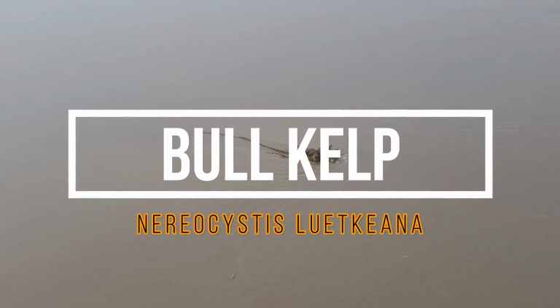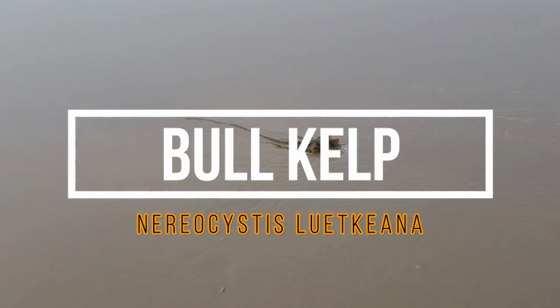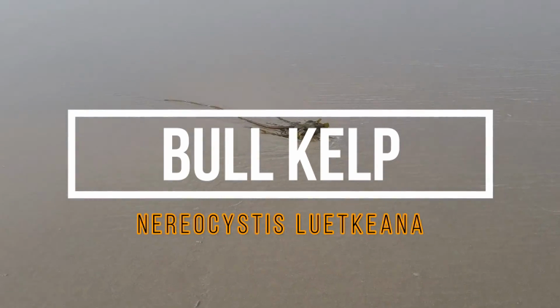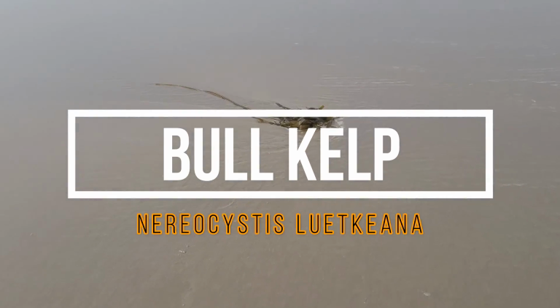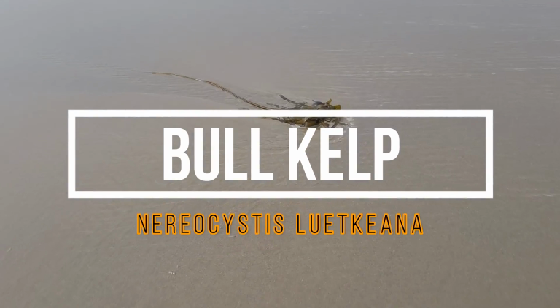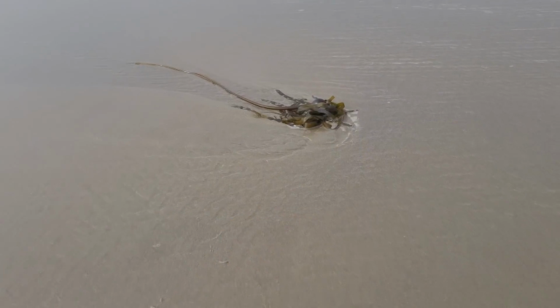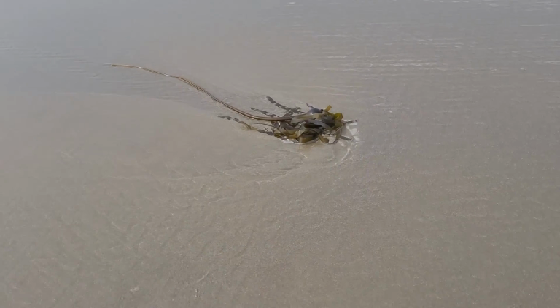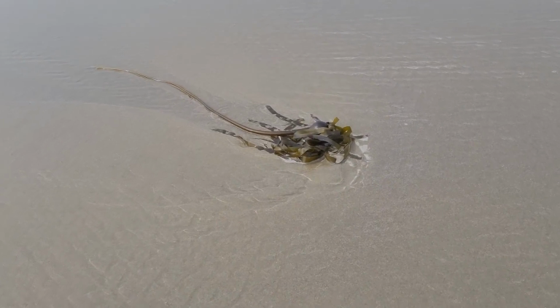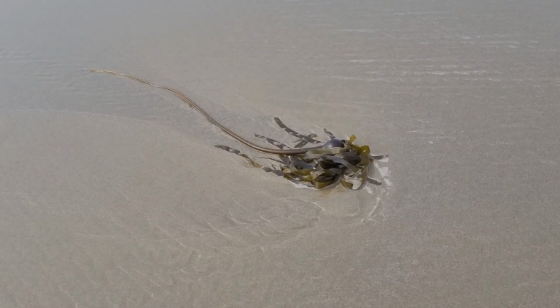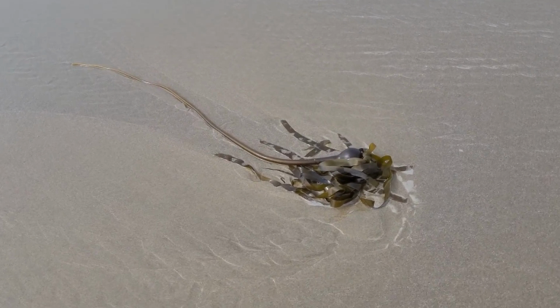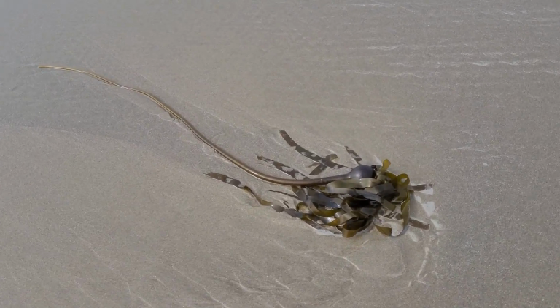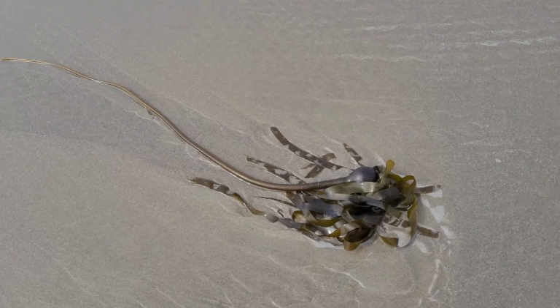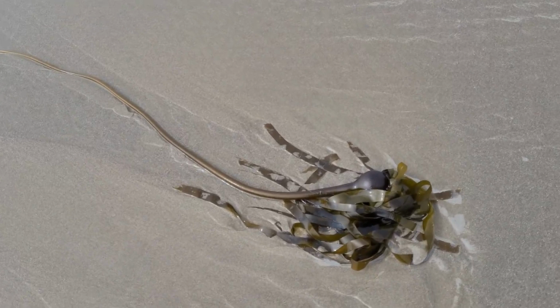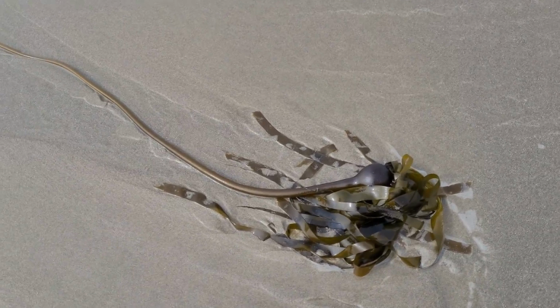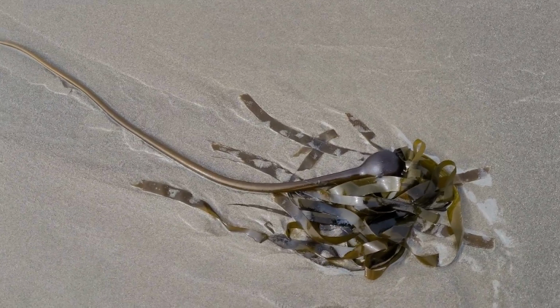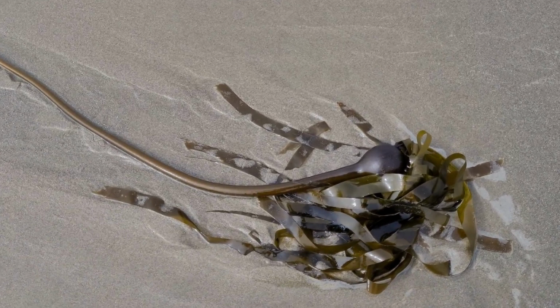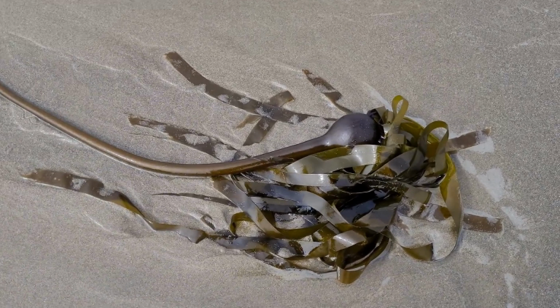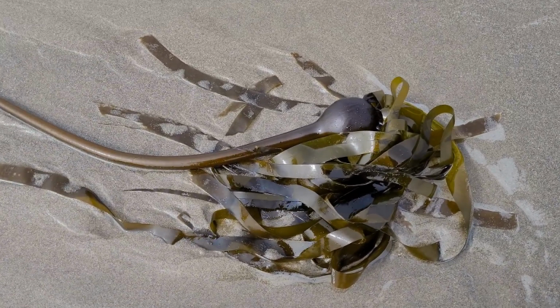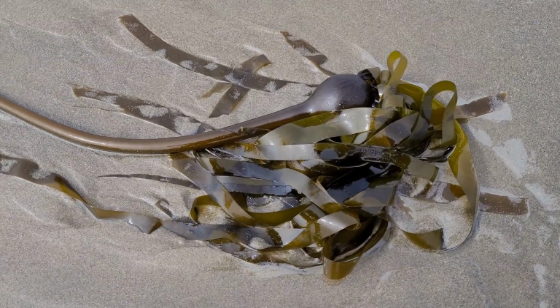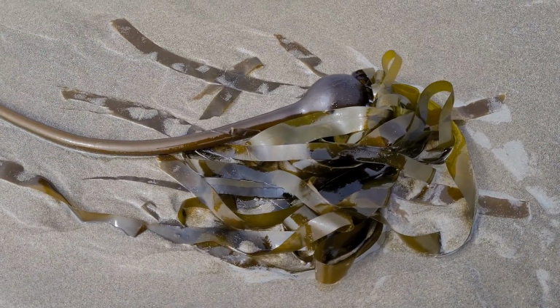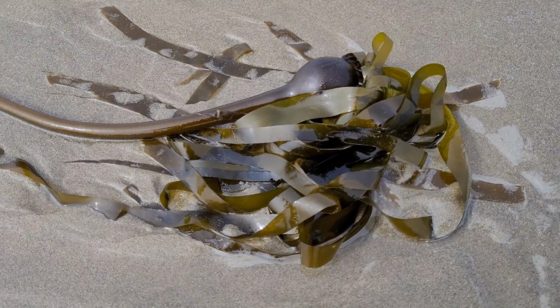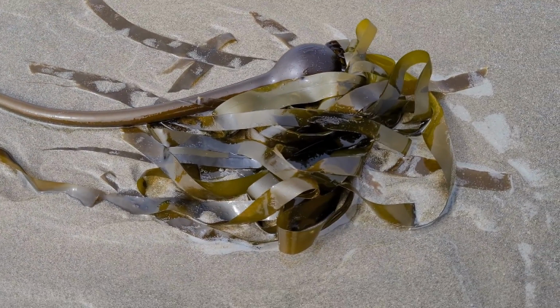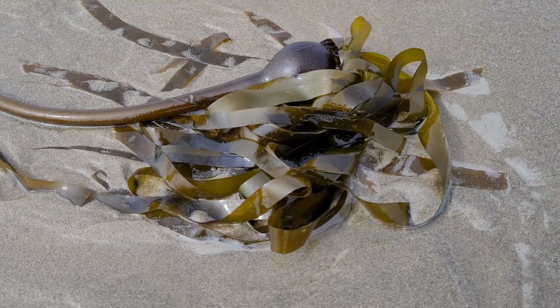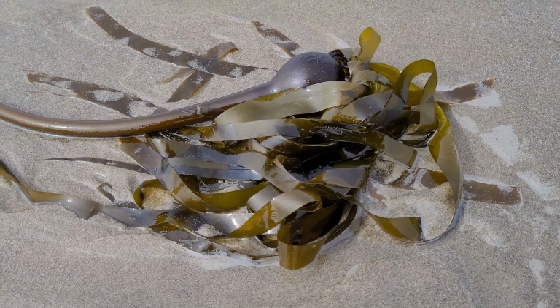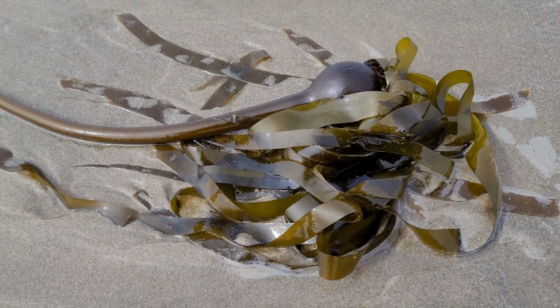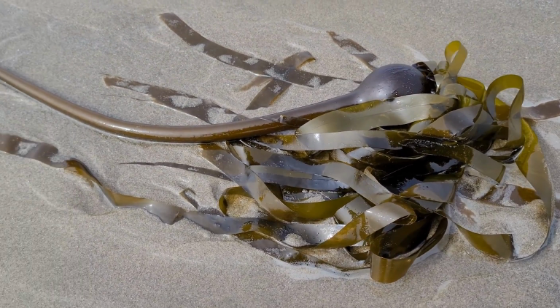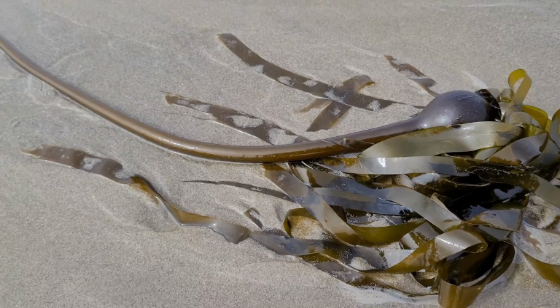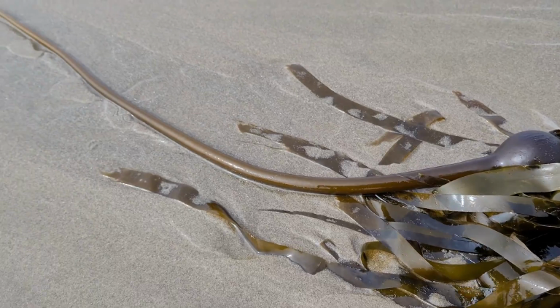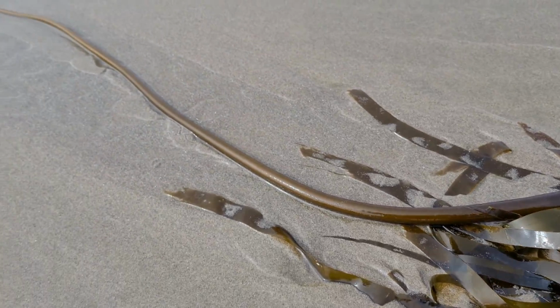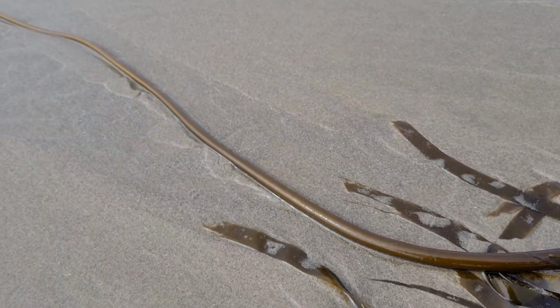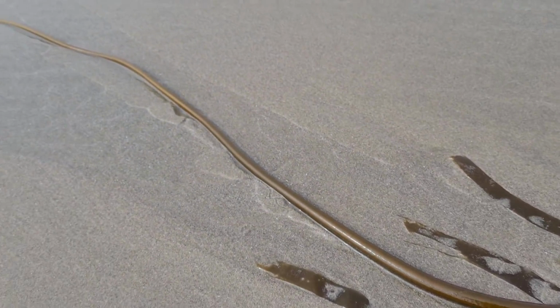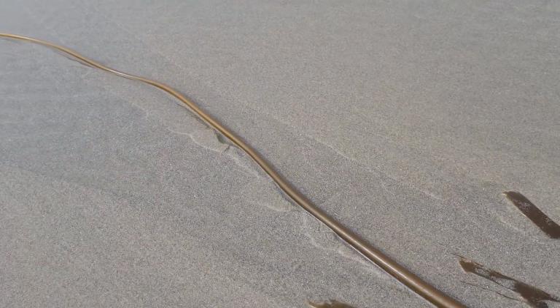Nereocystis luetkeana. This giant kelp plant is known by its long stalk and its single bulbous bladder that's actually filled with gas so it can float.